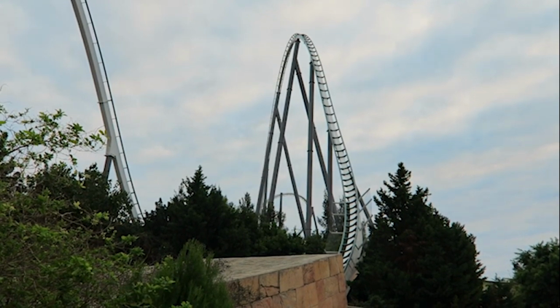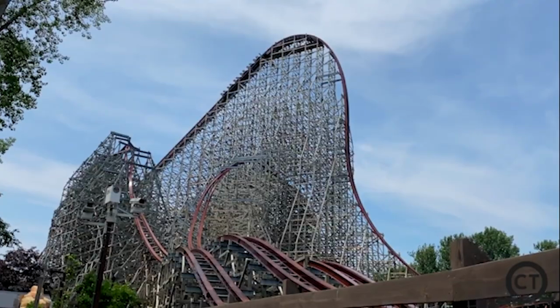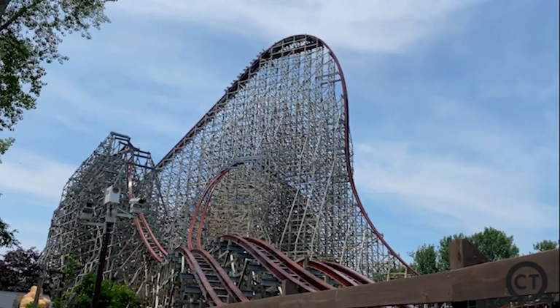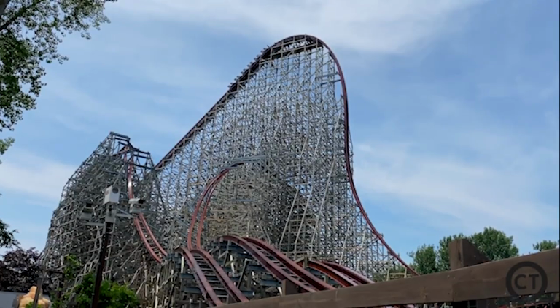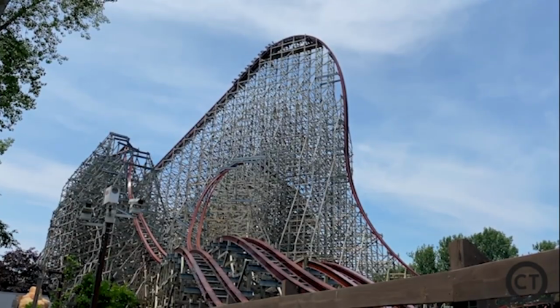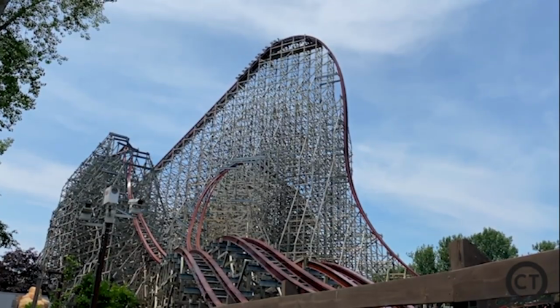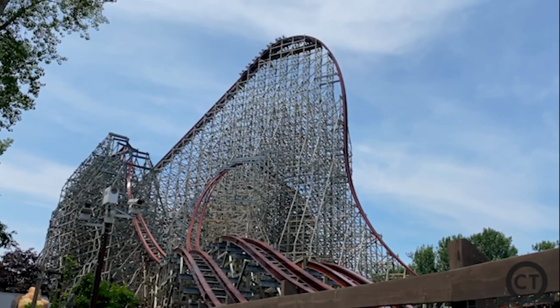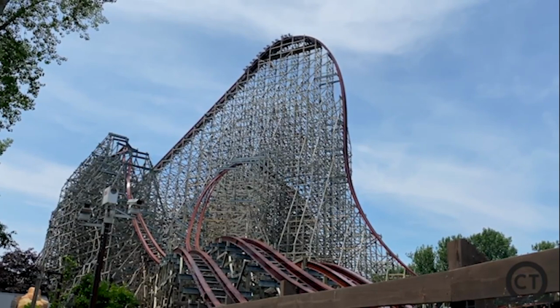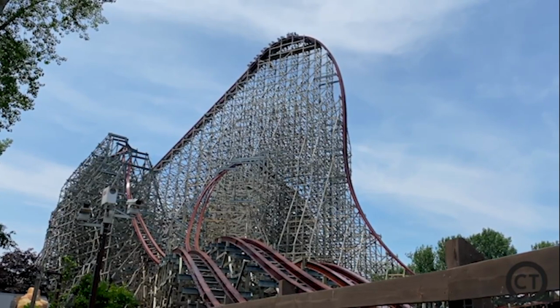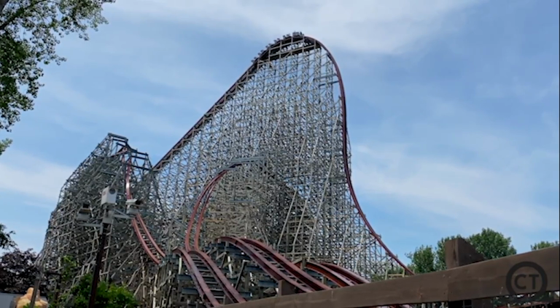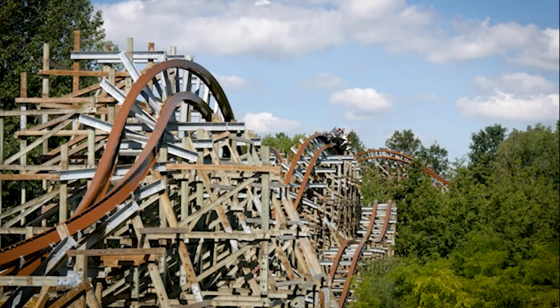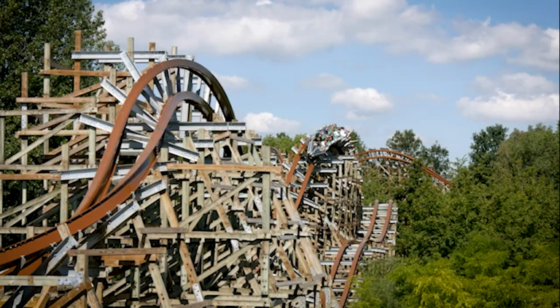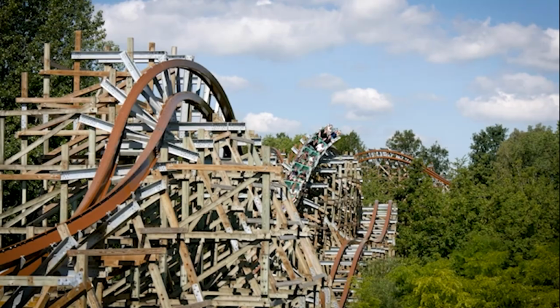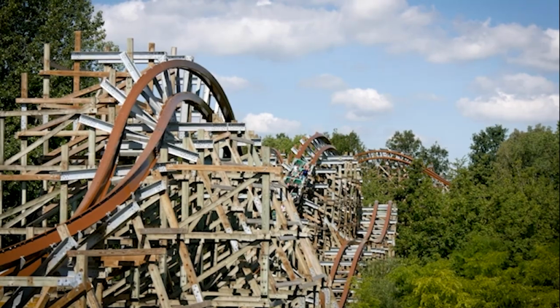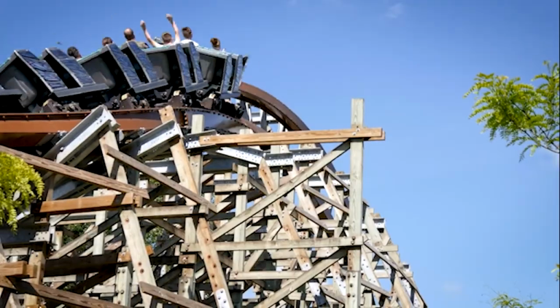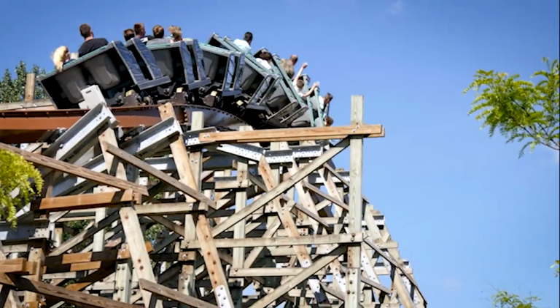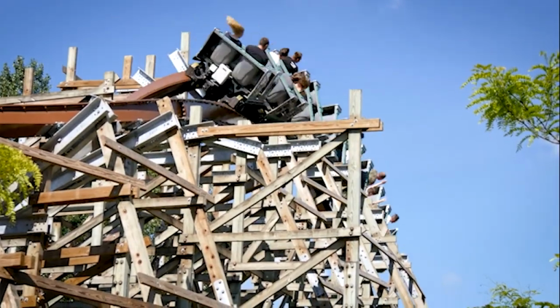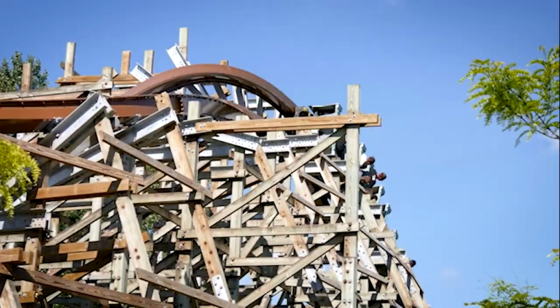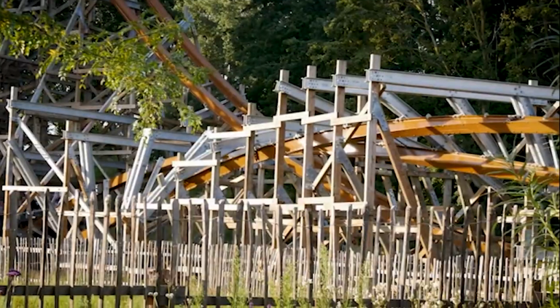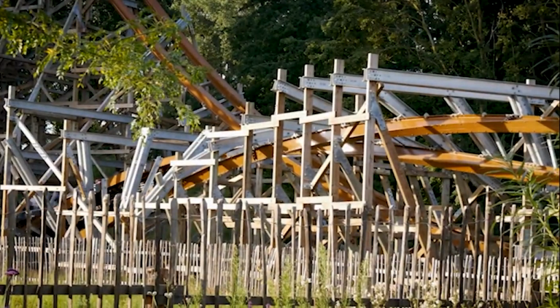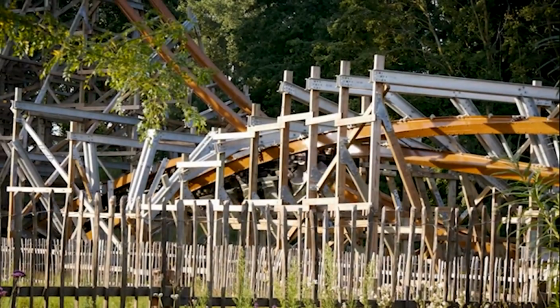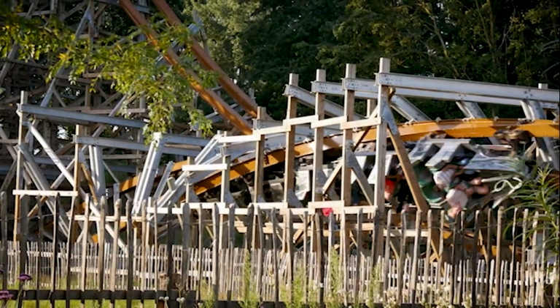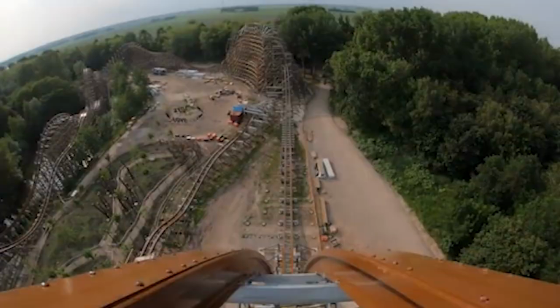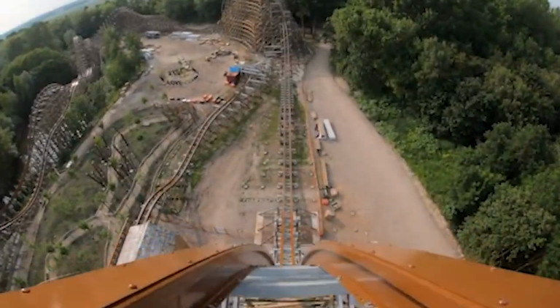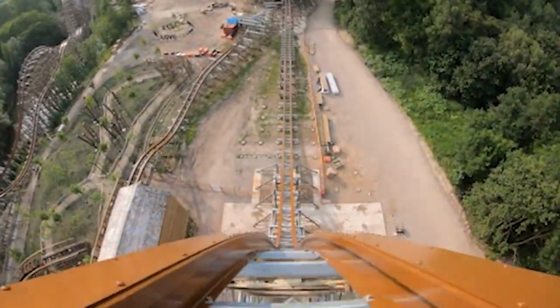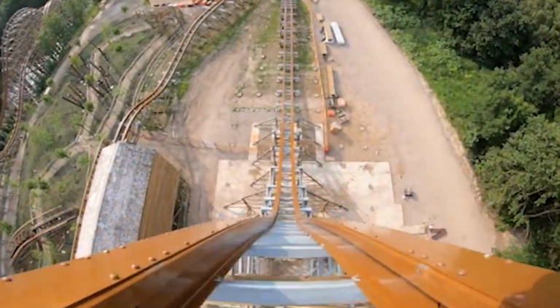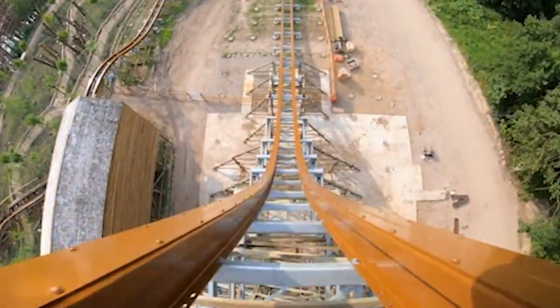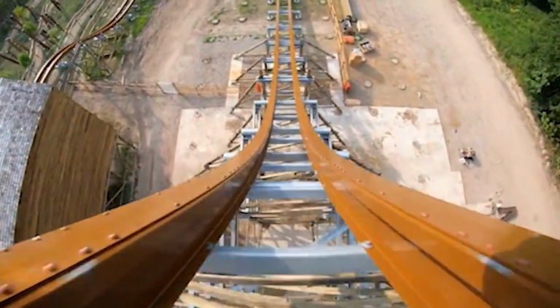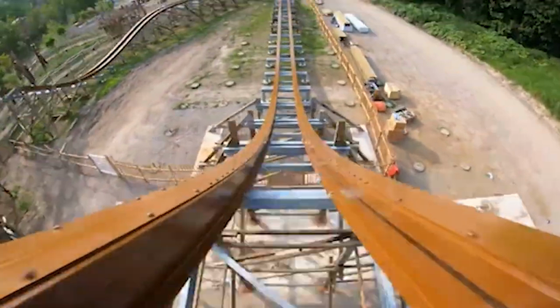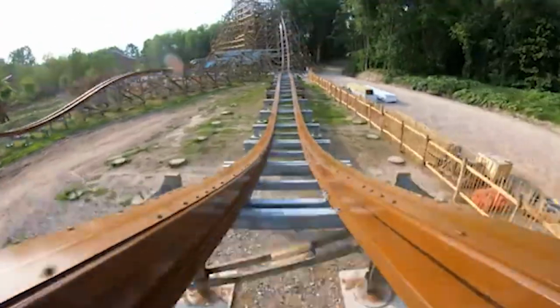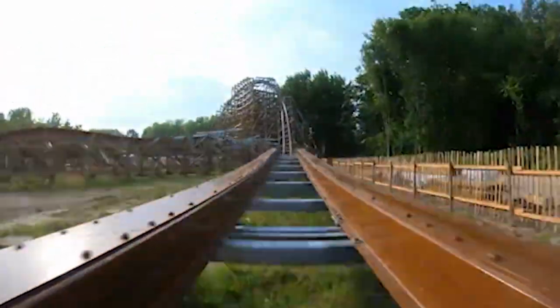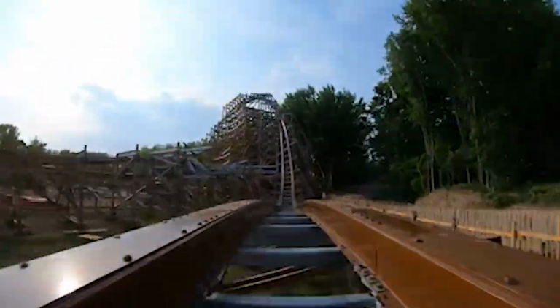If you took Steel Vengeance and squashed it down to around 120 feet tall, you'd get Untamed. Each hill gives wonderful ejector, with the most inversions on any hybrid coaster. A super steep drop, over a minute of prime ride time — what else could you ask for?